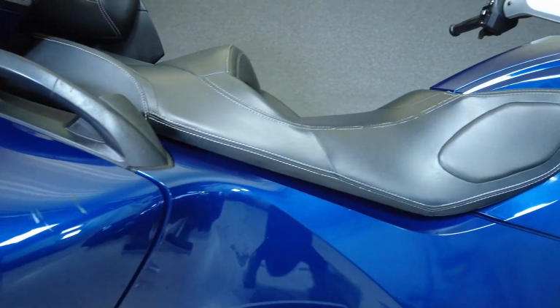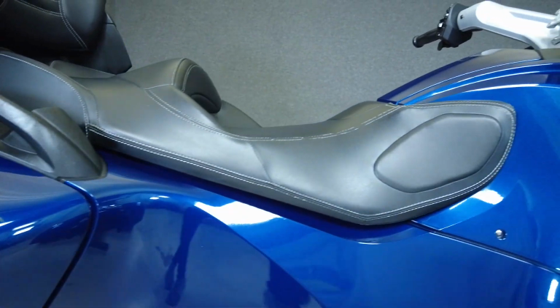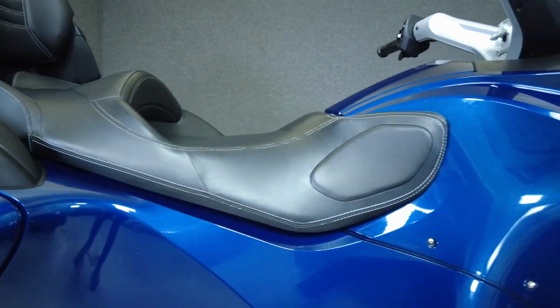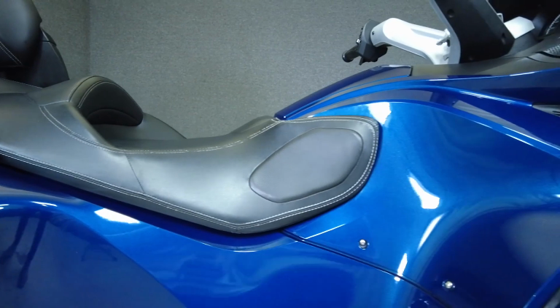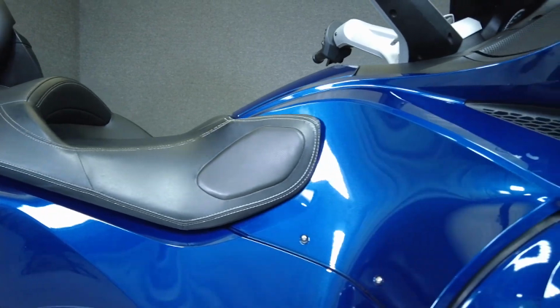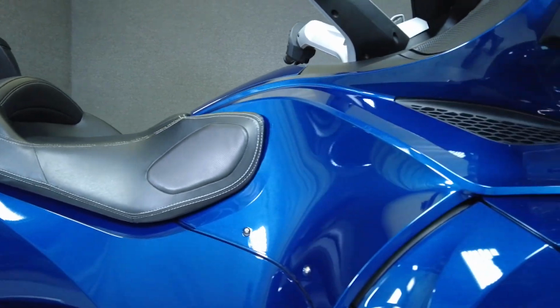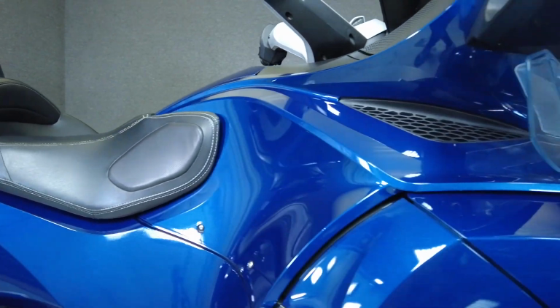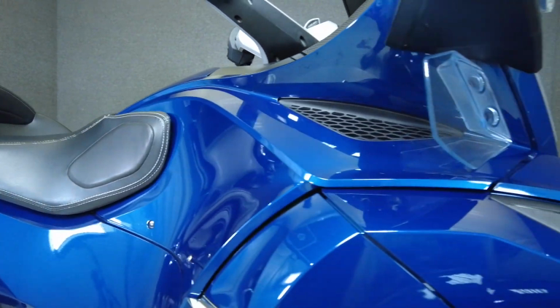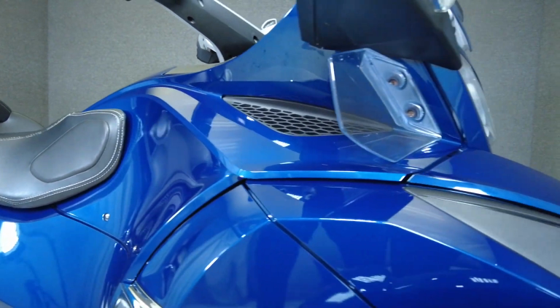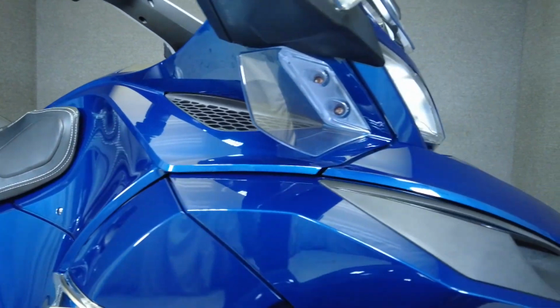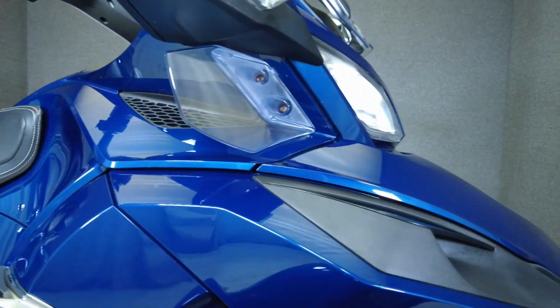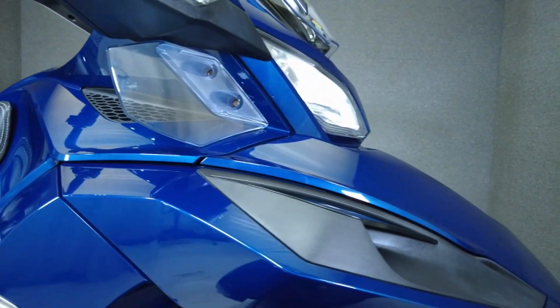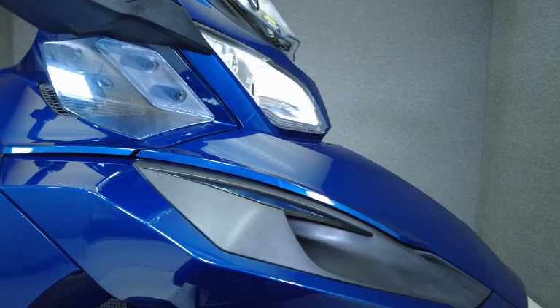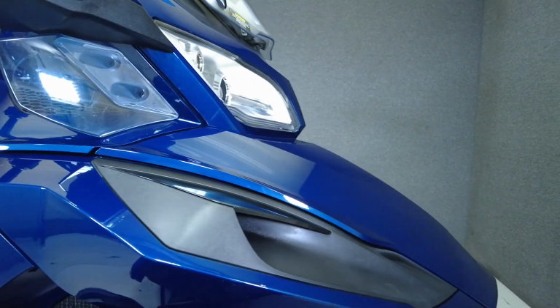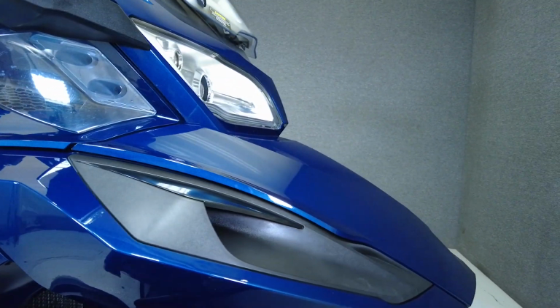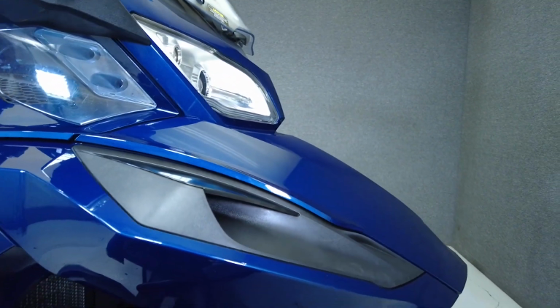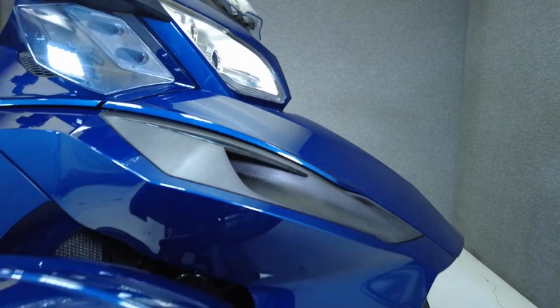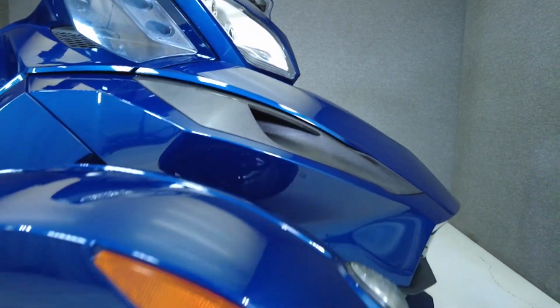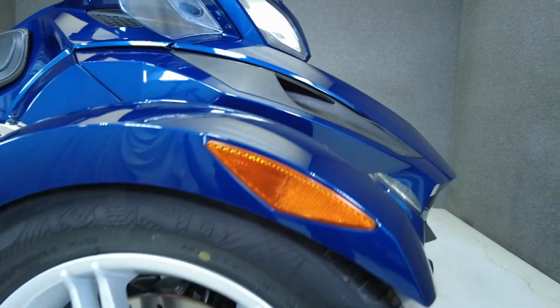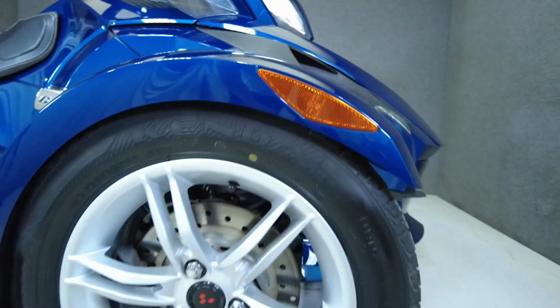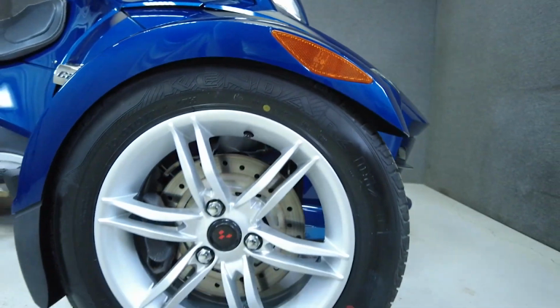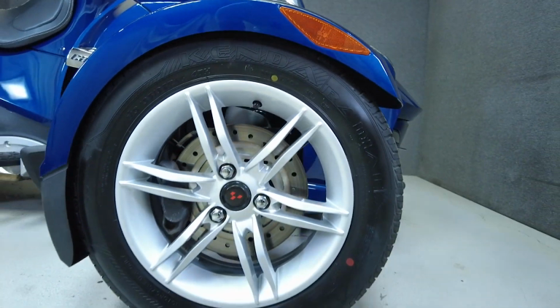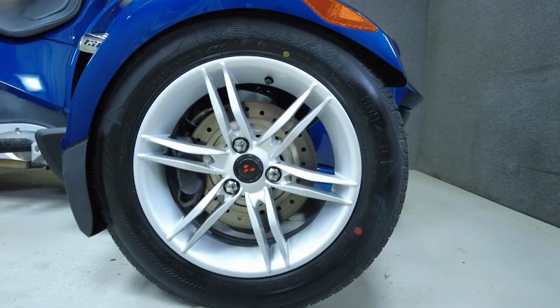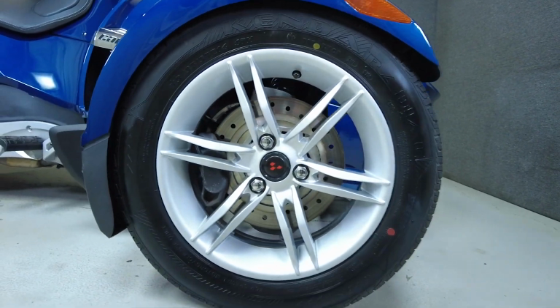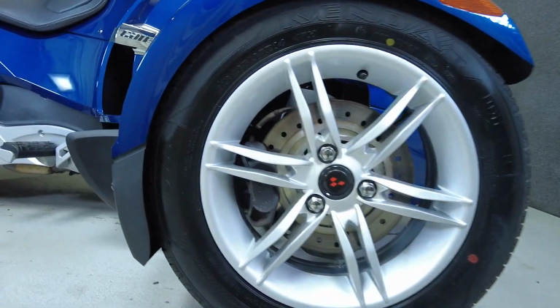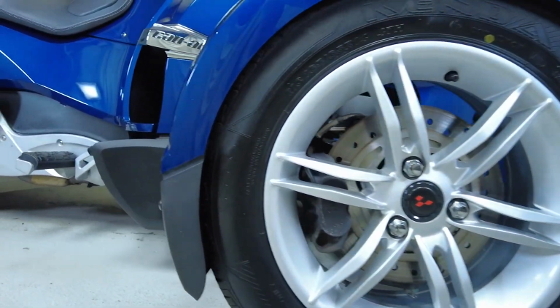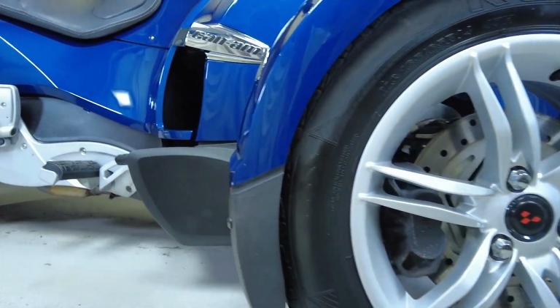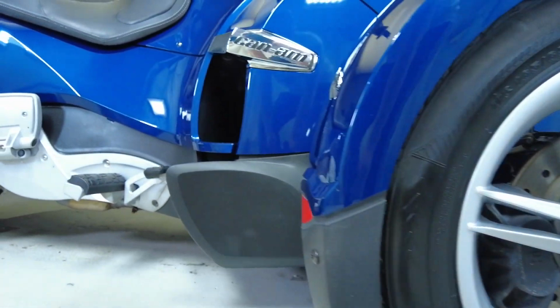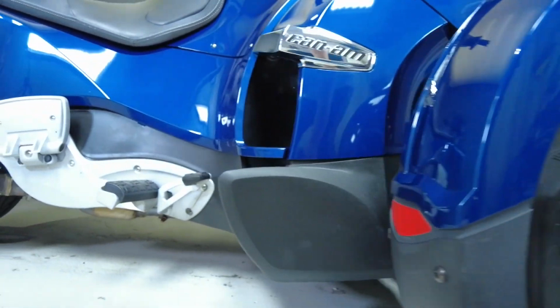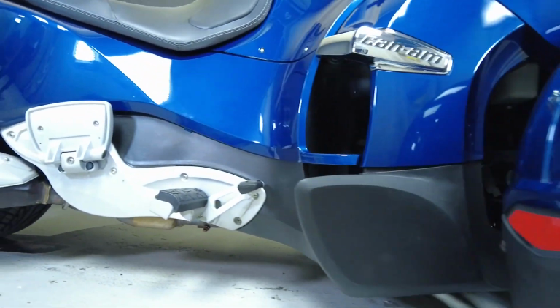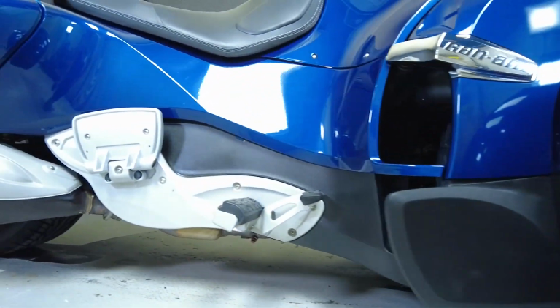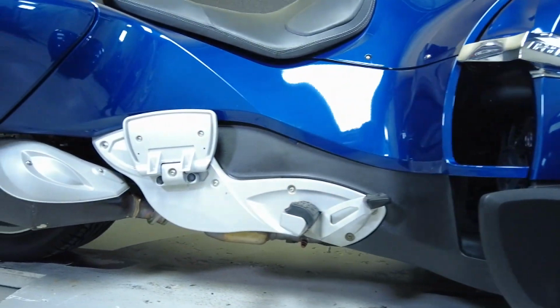The Spyder offers the thrill of motorcycling in a new and modern package. With the stability of three wheels, a lower center of gravity, agile handling, and friendlier ergonomics, they make great long or short distance vehicles.